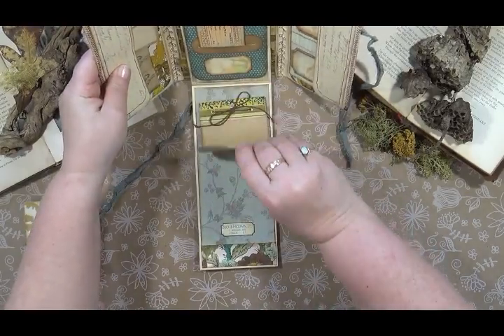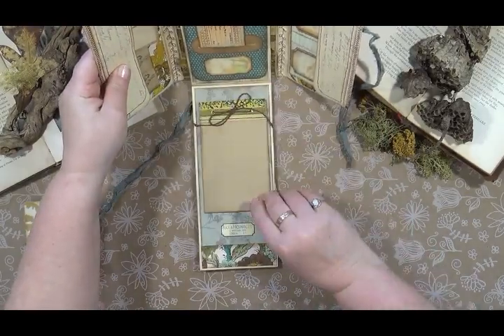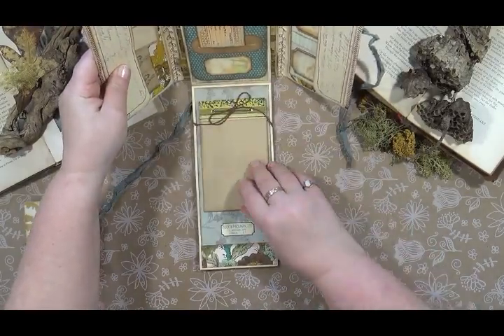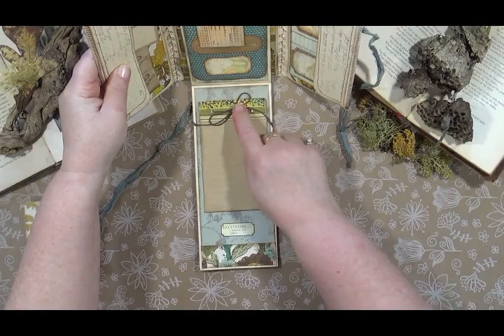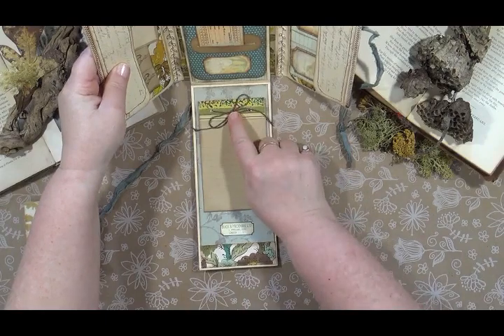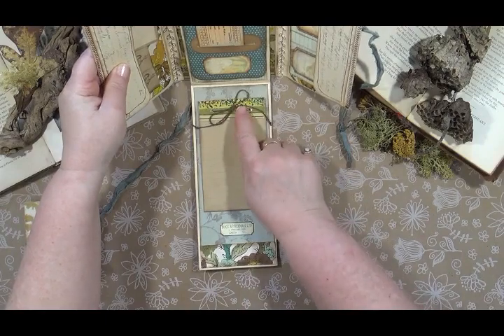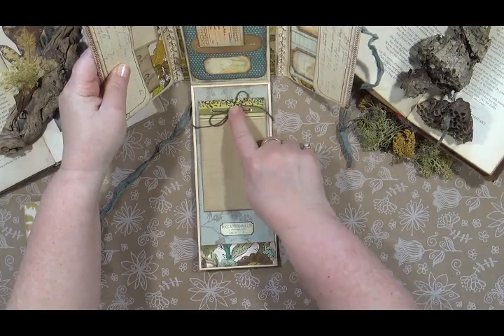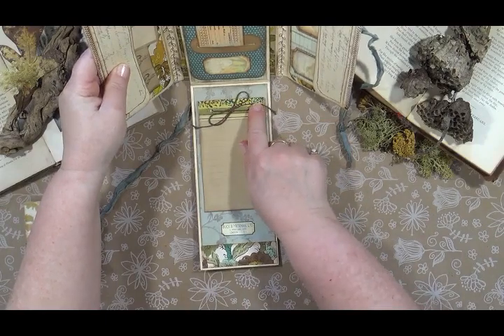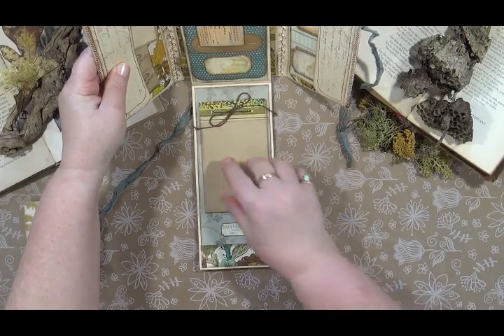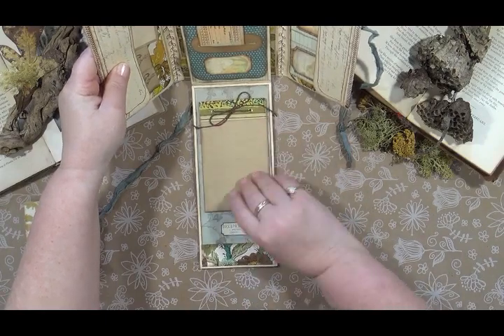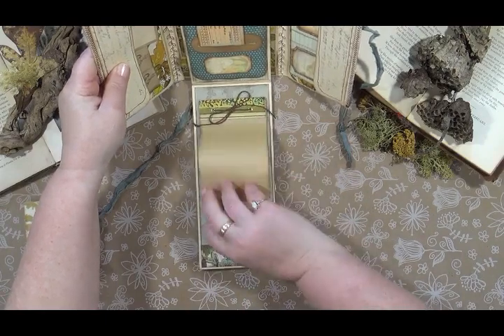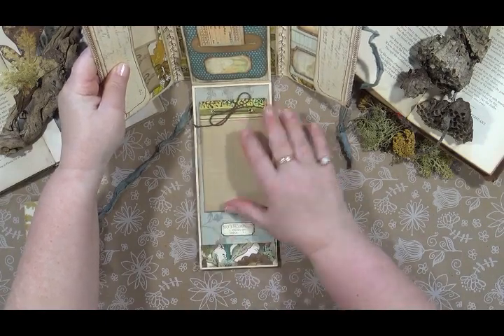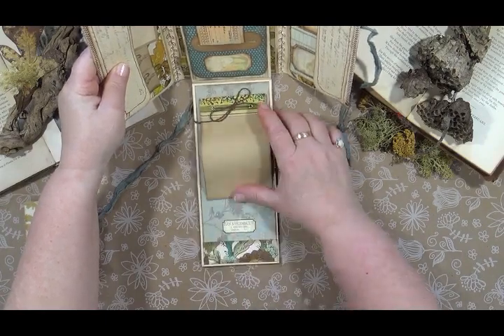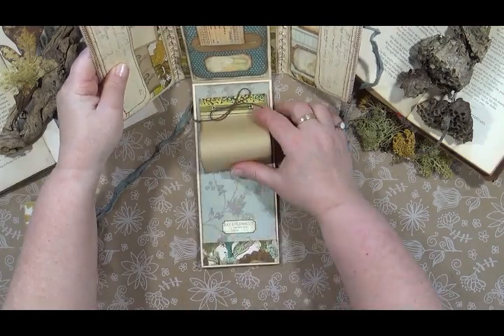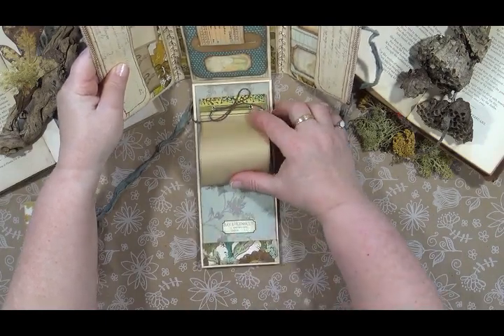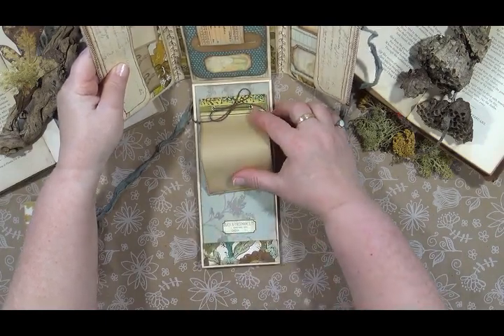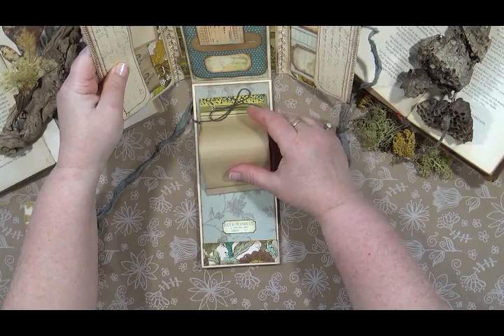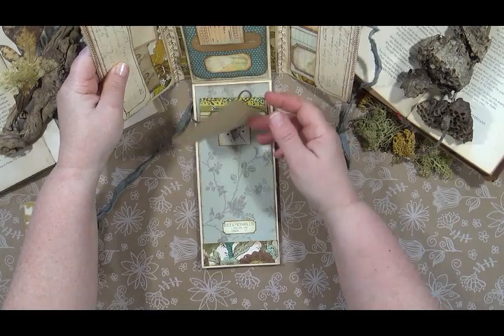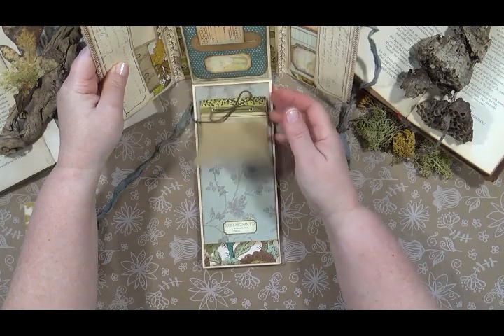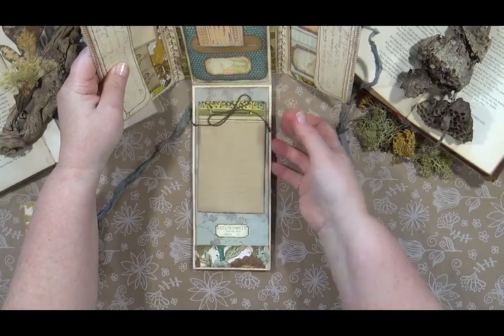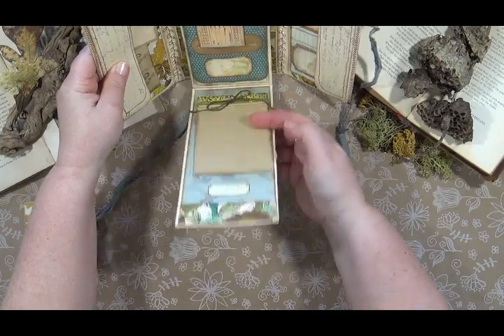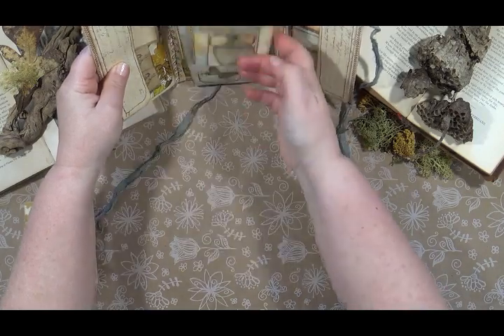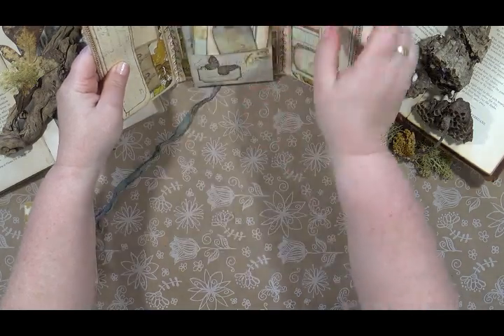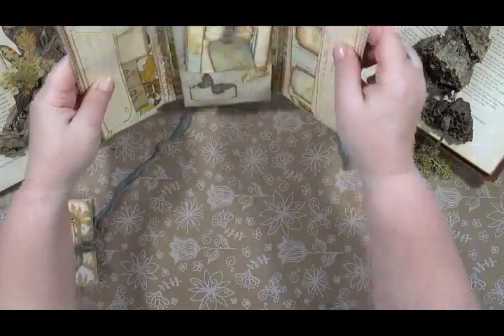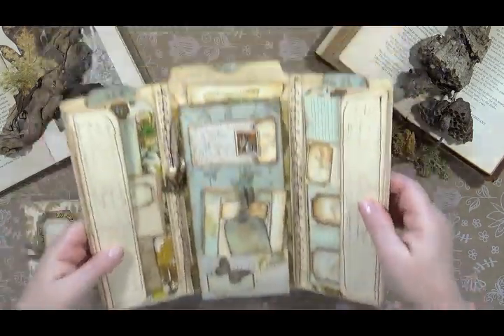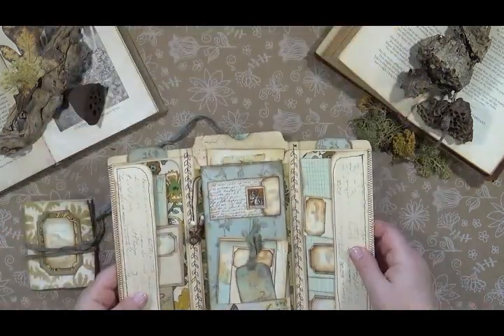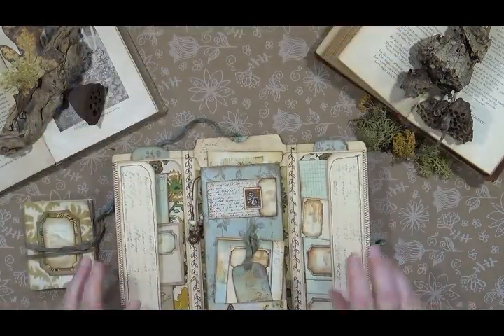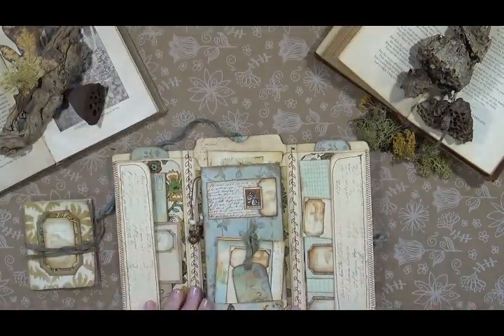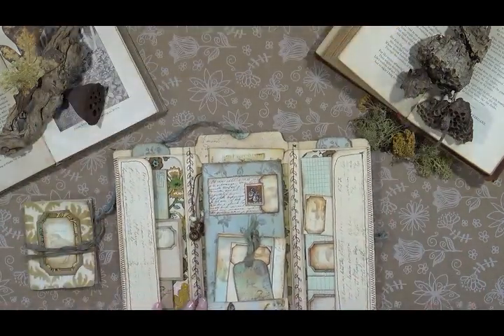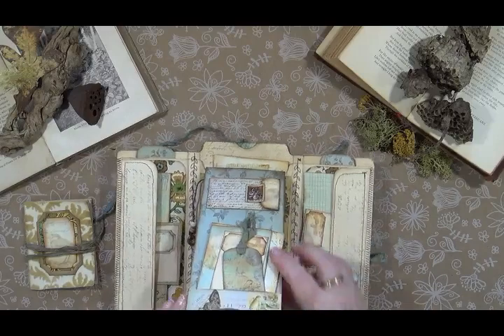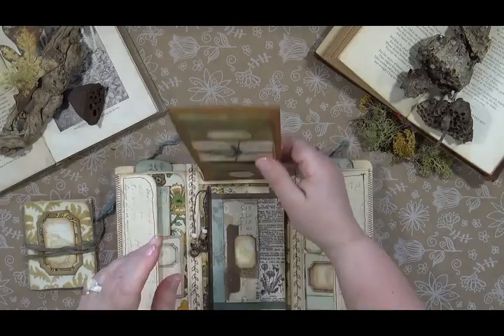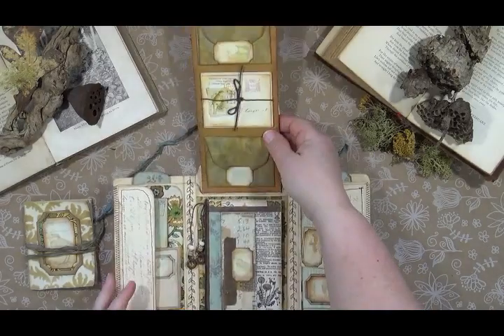This notepad can be replaced — you just untie it, punch holes, and put in new paper. There are several sheets of paper in there. Then it clicks up and folds out the other way.